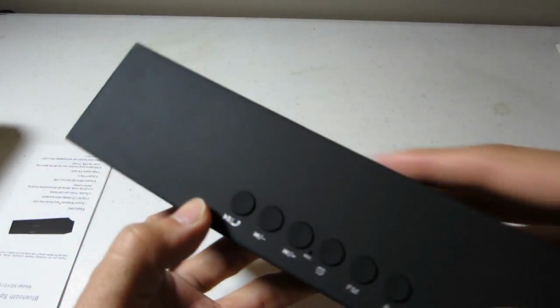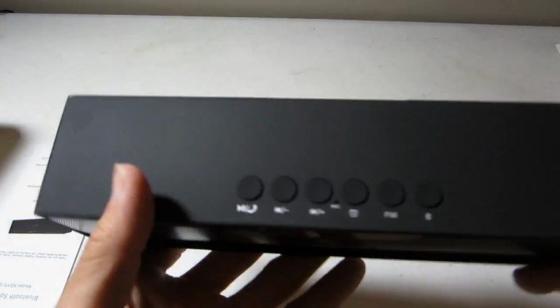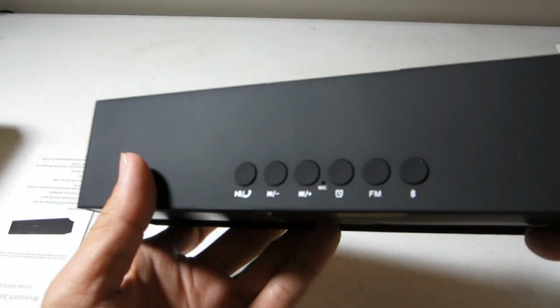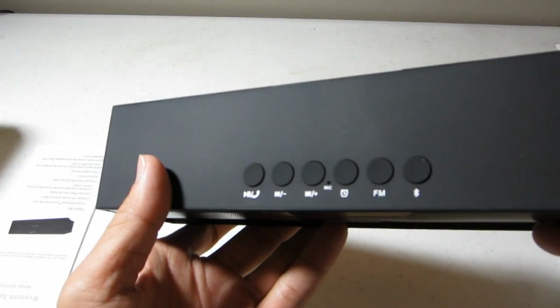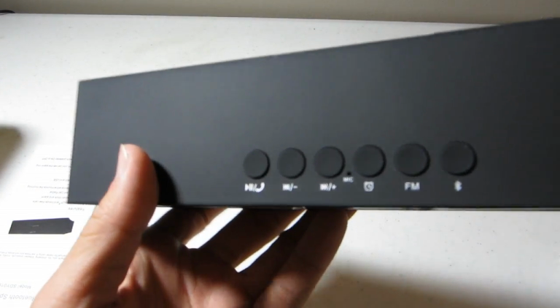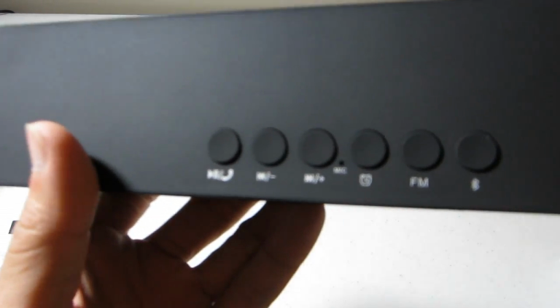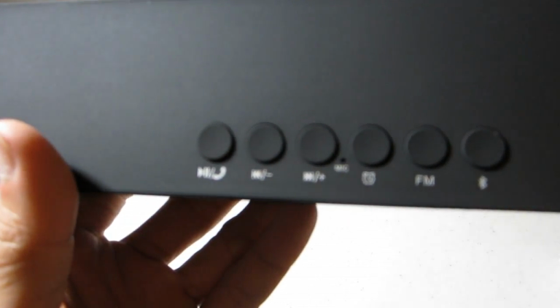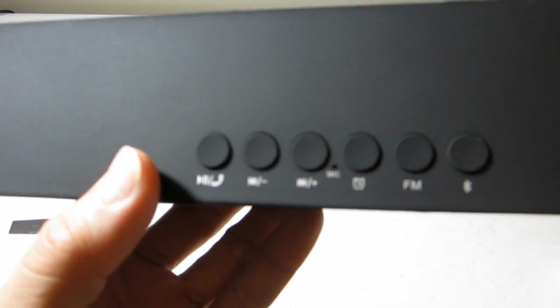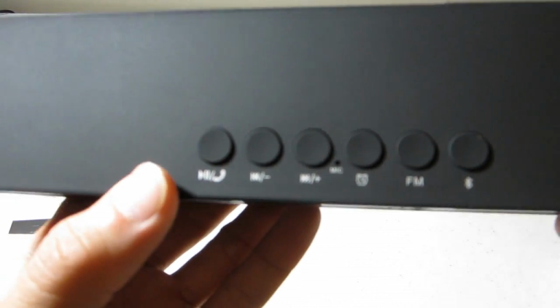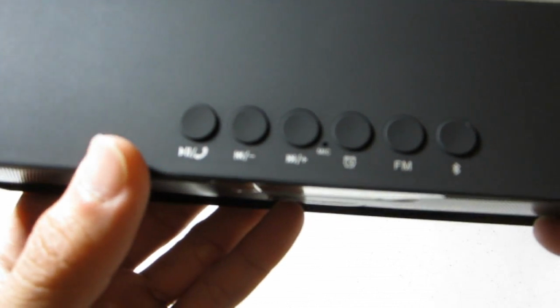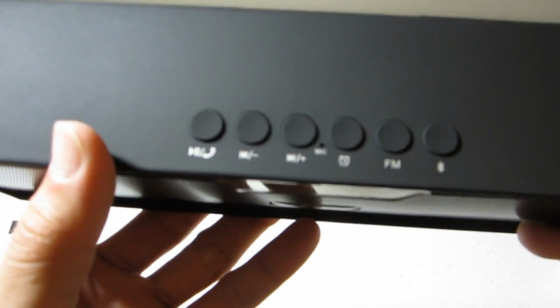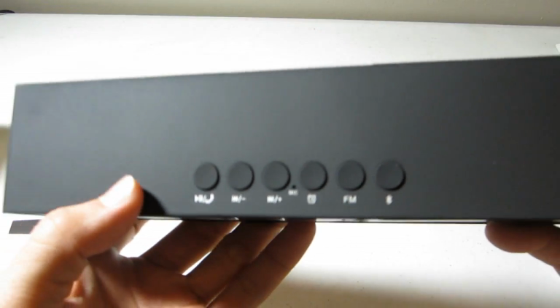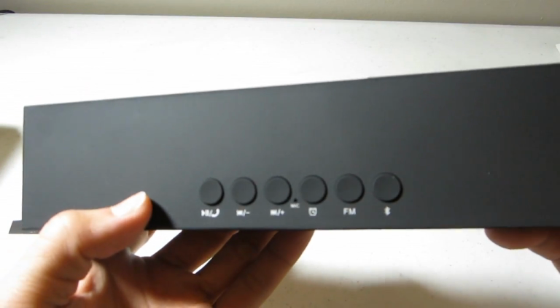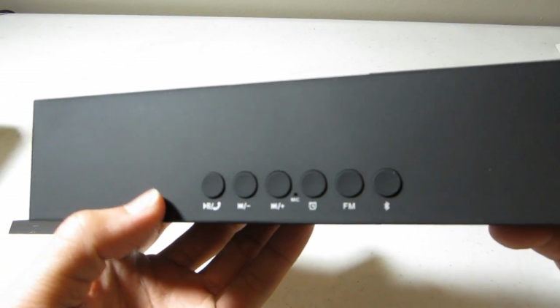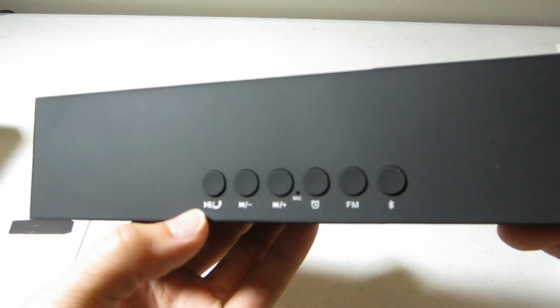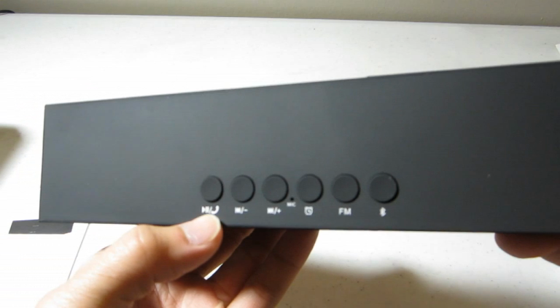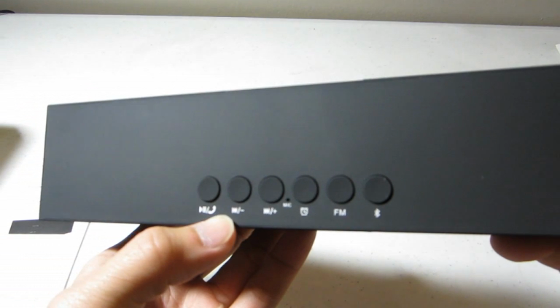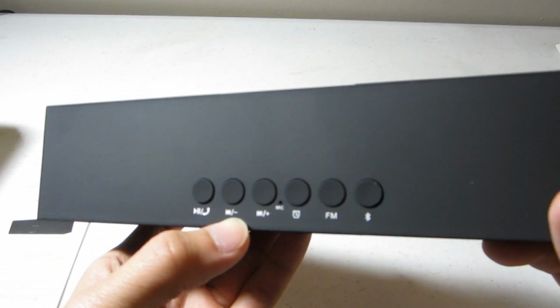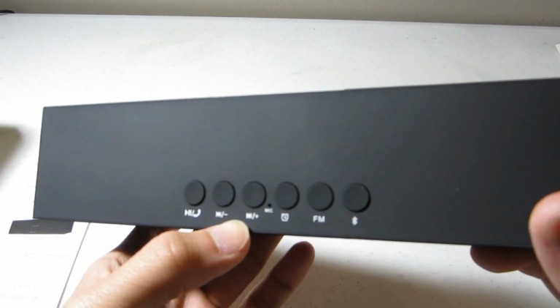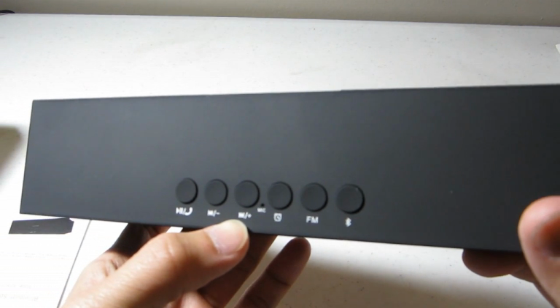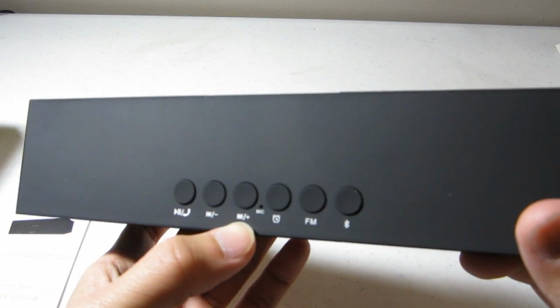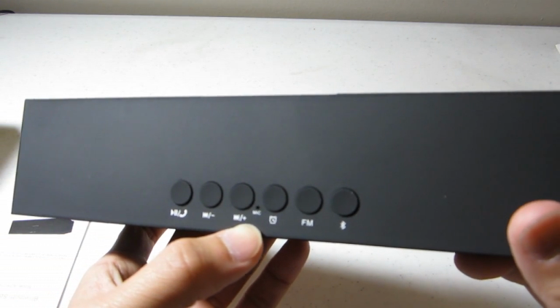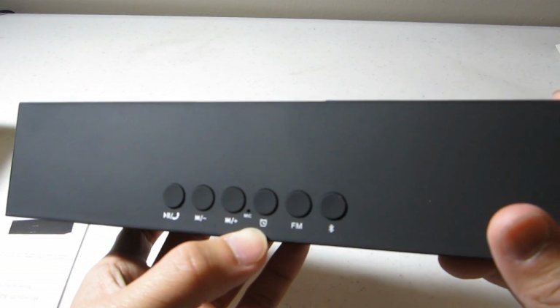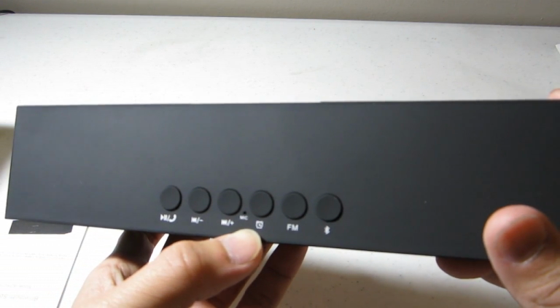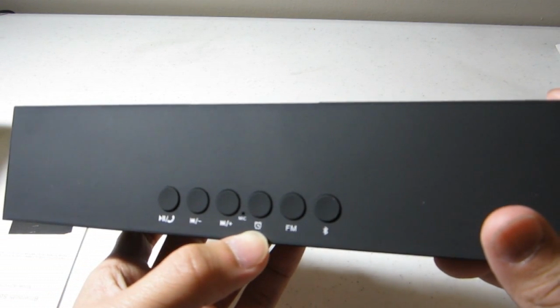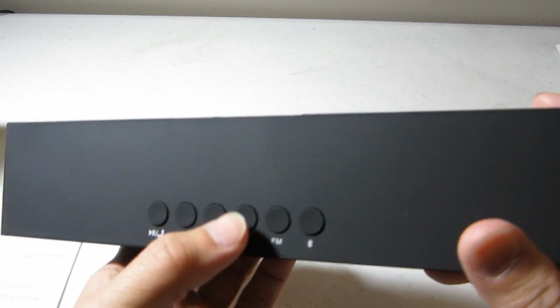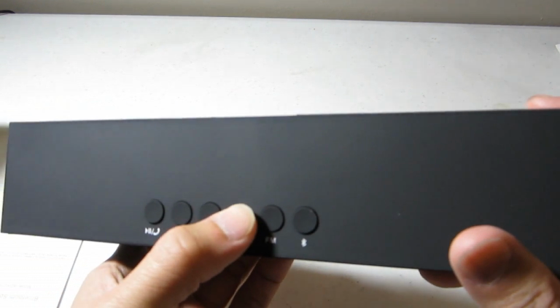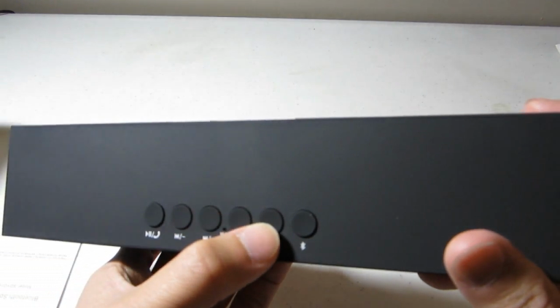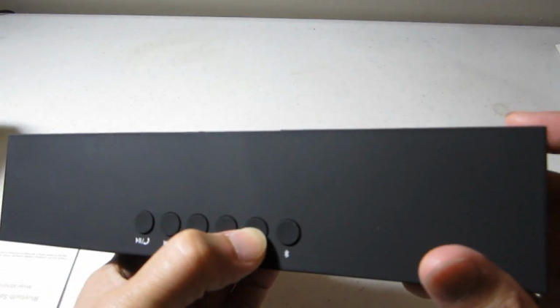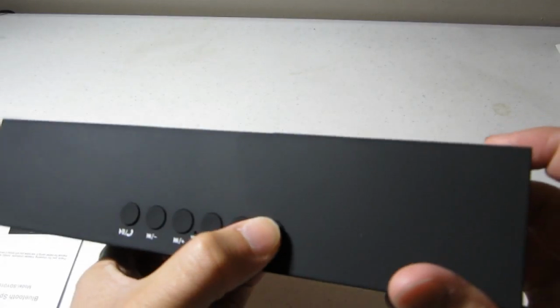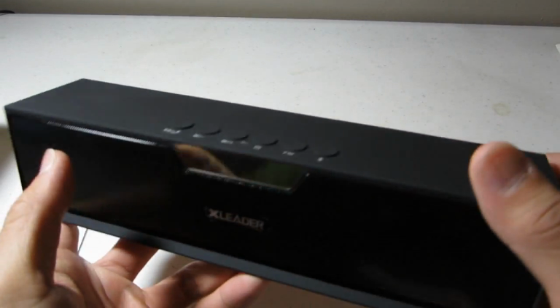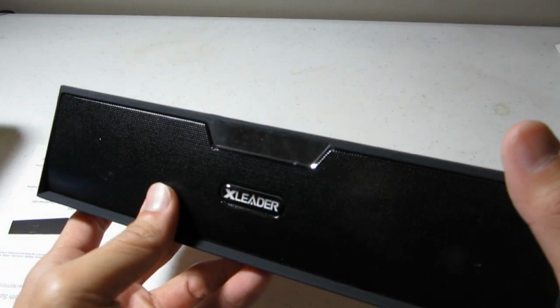On the top, we have play, fast-forward, reverse, alarm, FM, and Bluetooth.